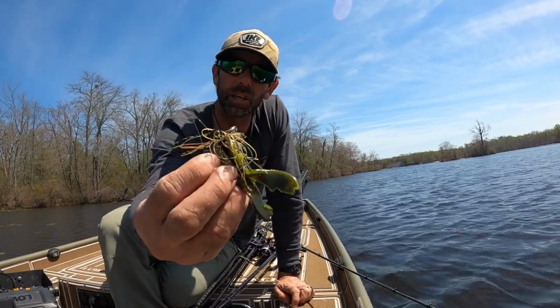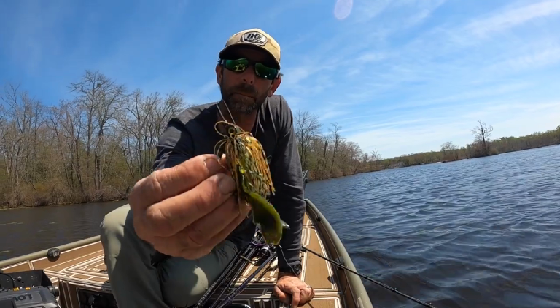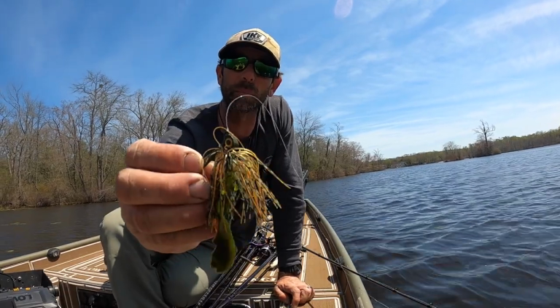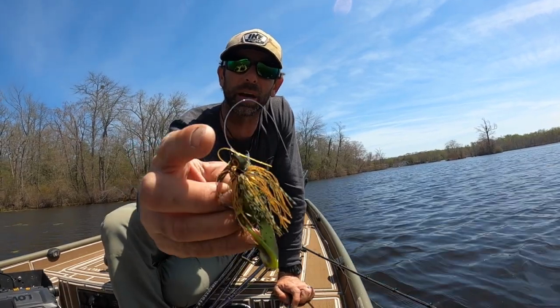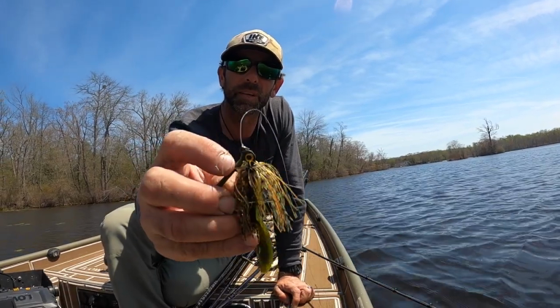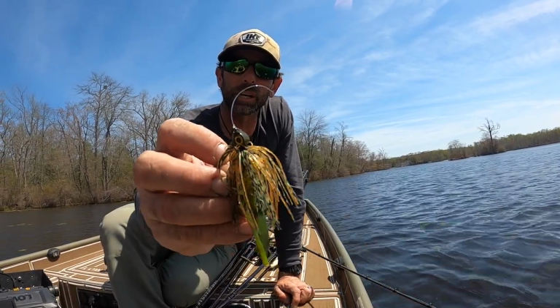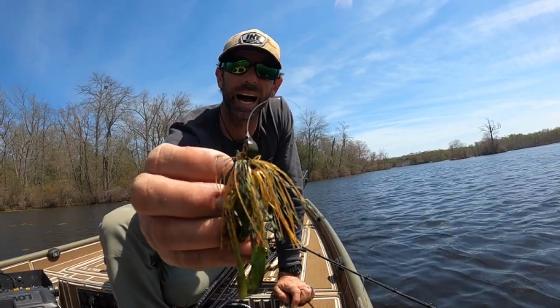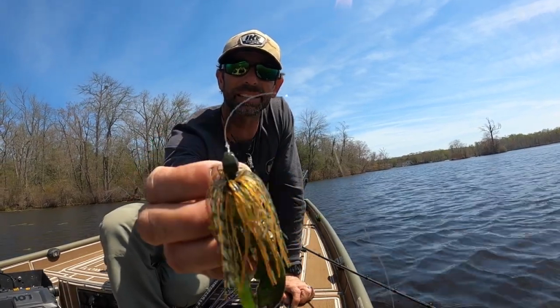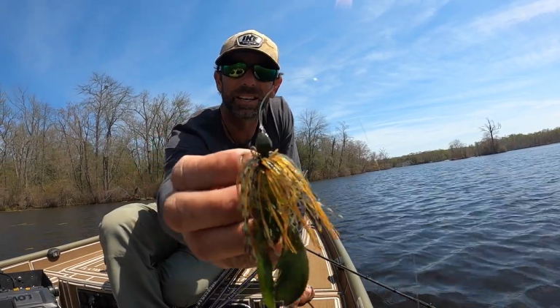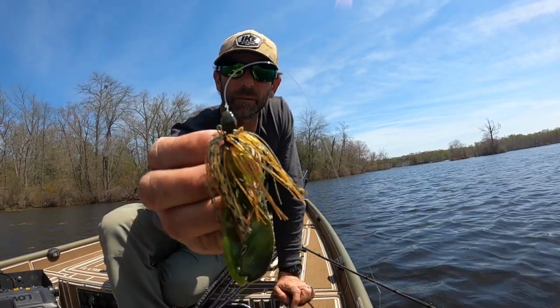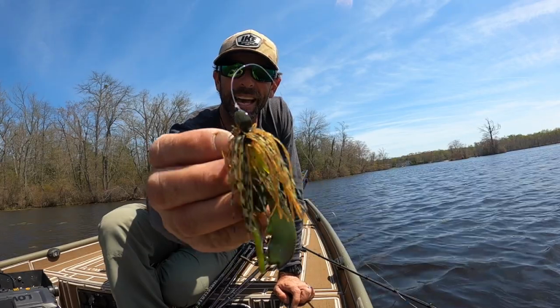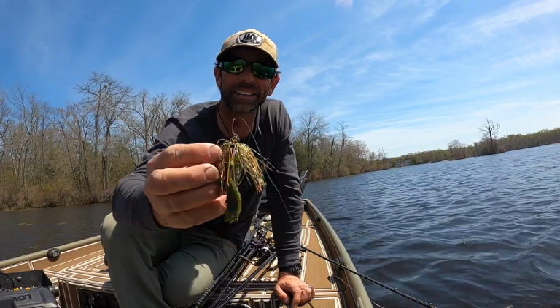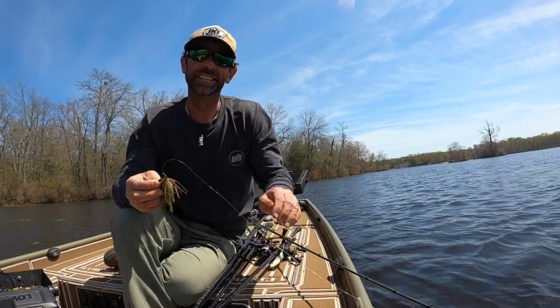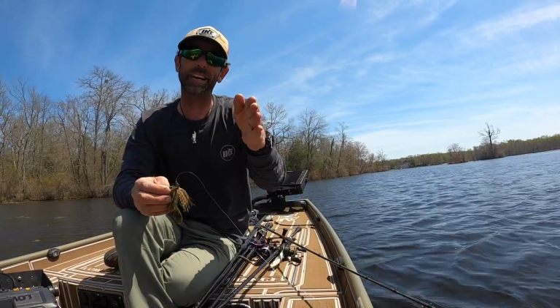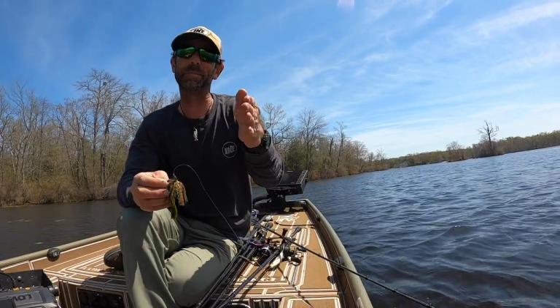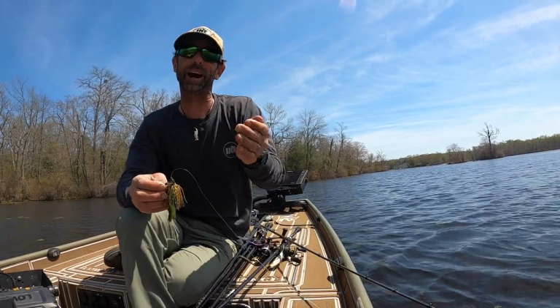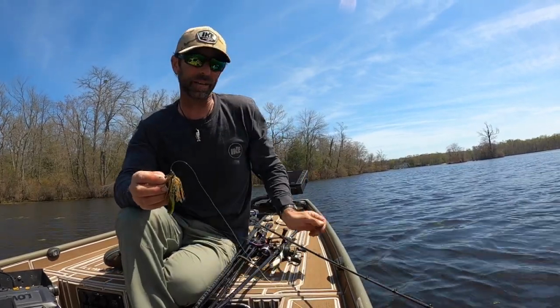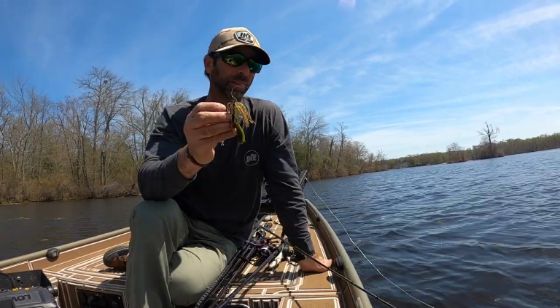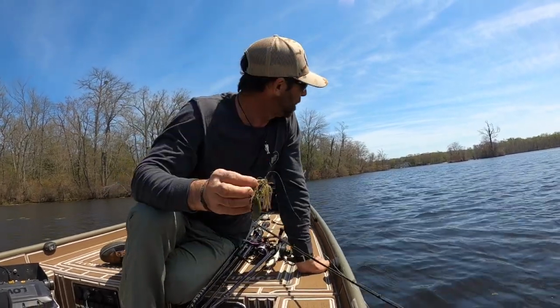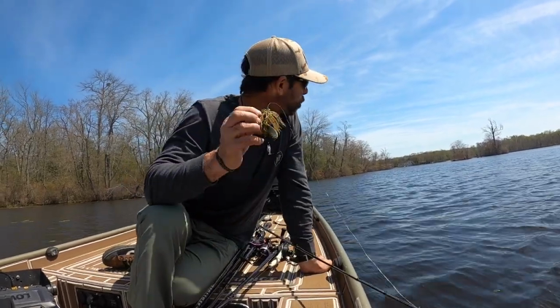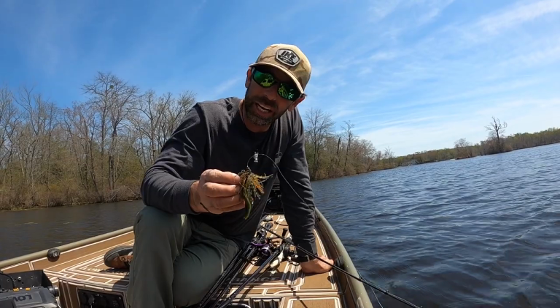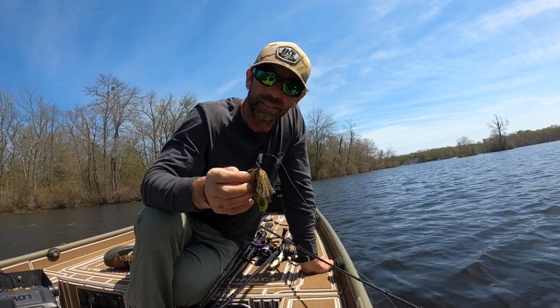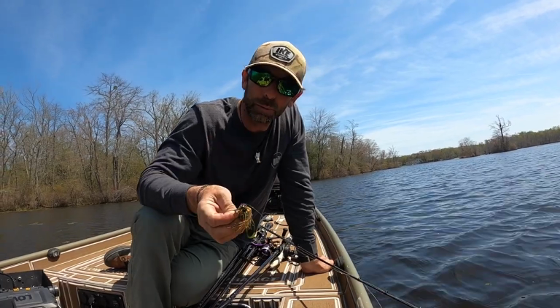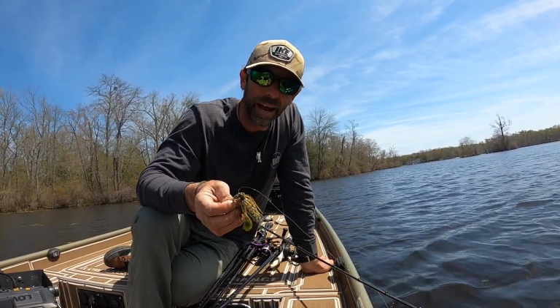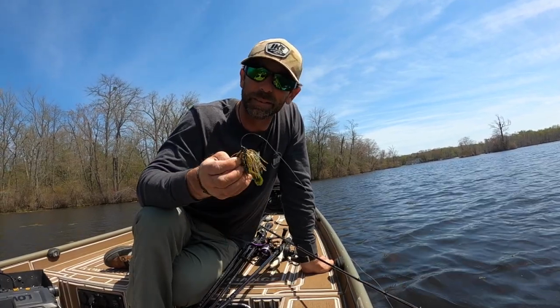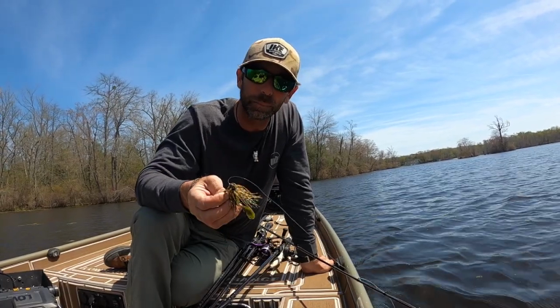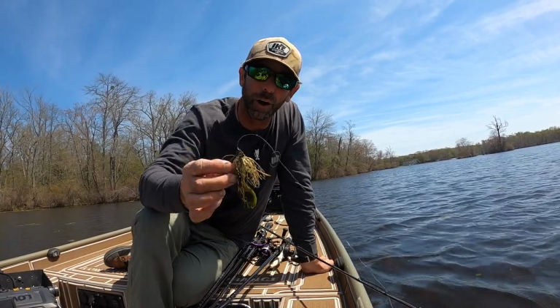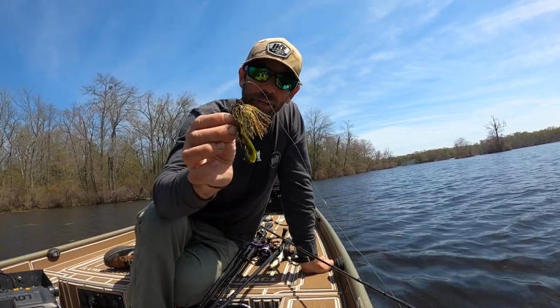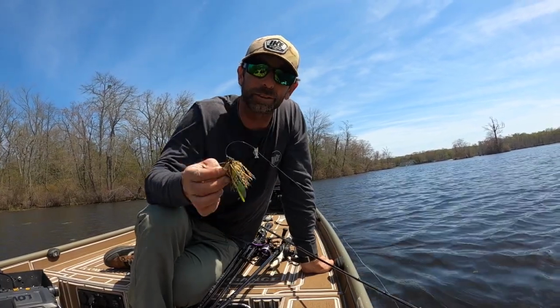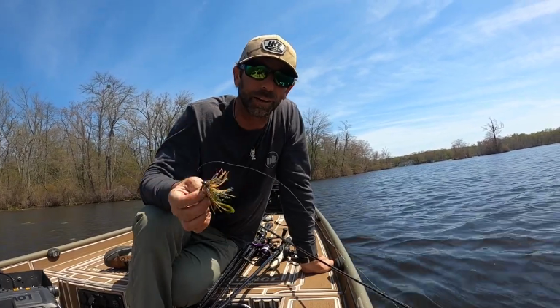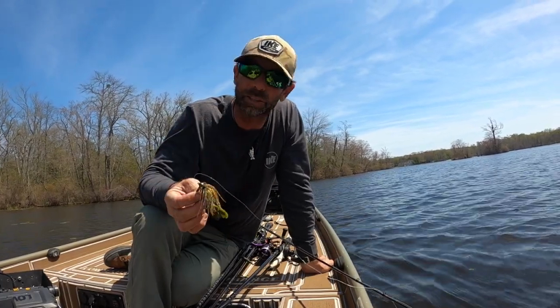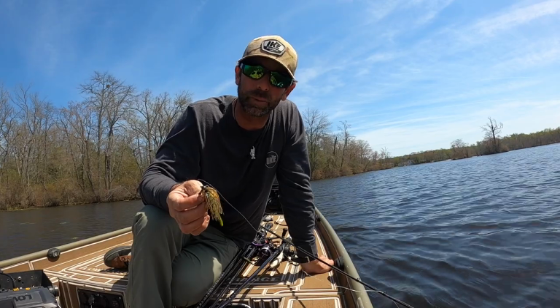Also on that missile mini swim — look at those big eyes, look at that flat head. That flat head's gonna make it rock a little bit. So great jig: pre-spawn bass moving up, spawning bluegill colored missile mini swim.